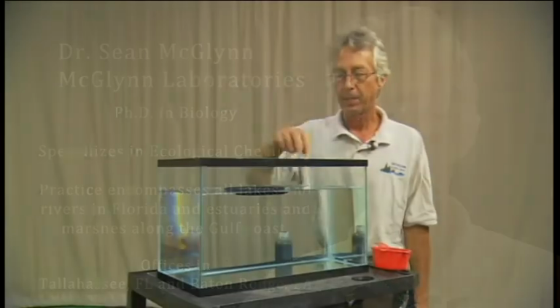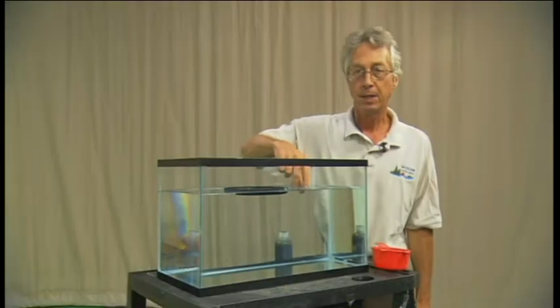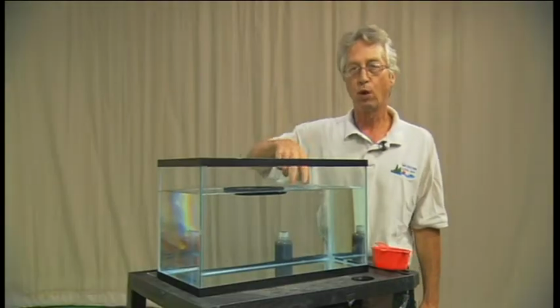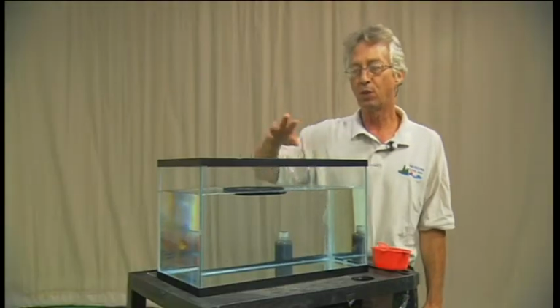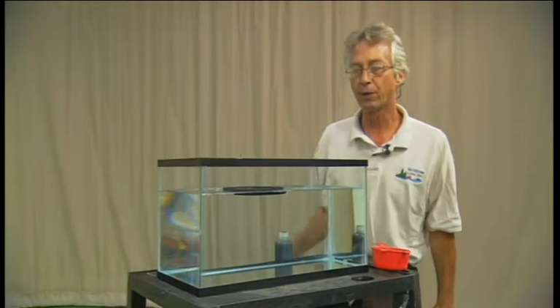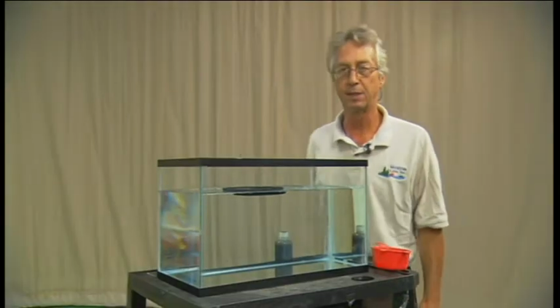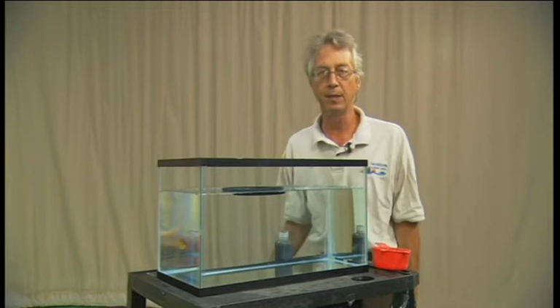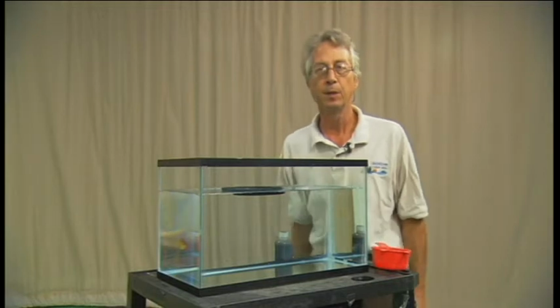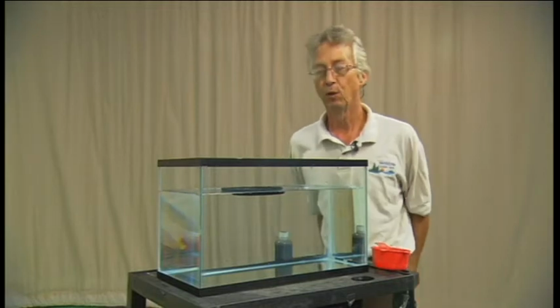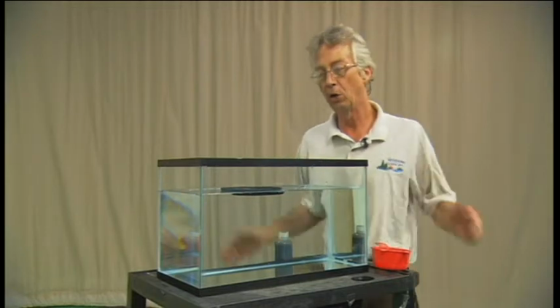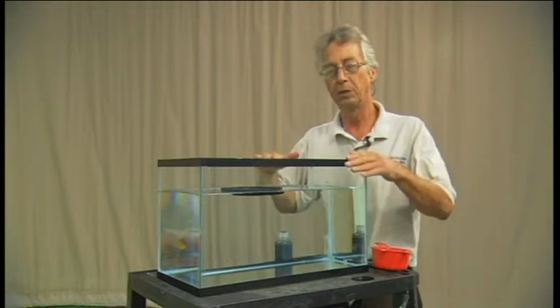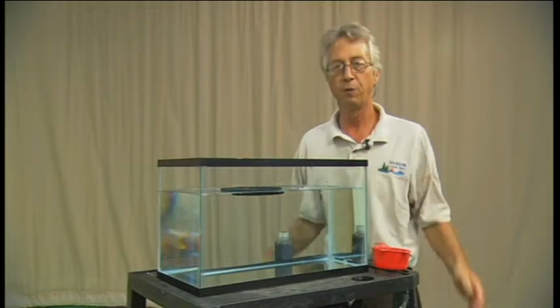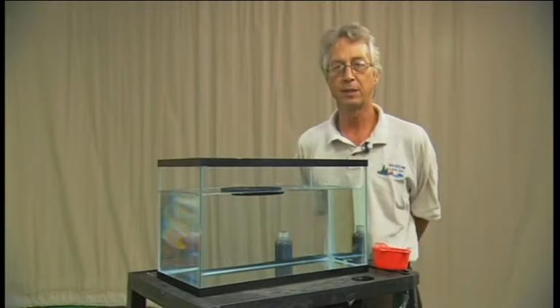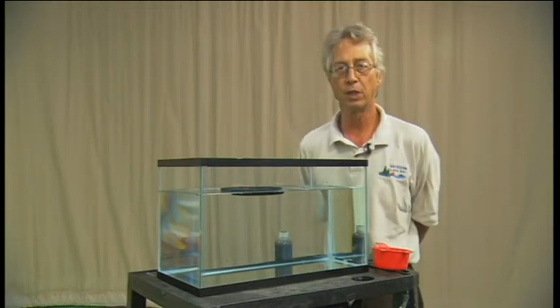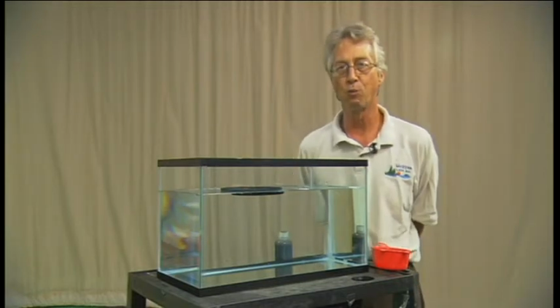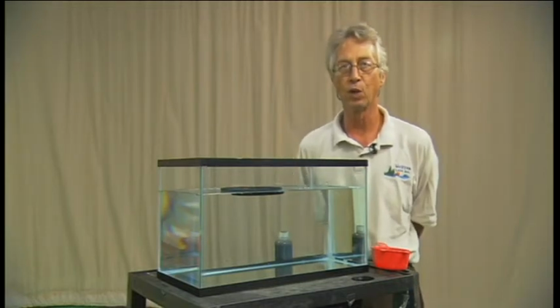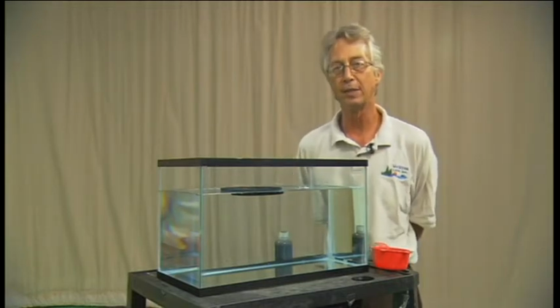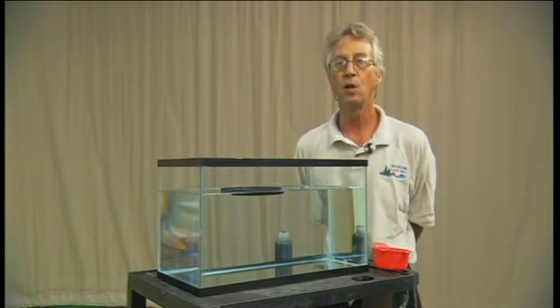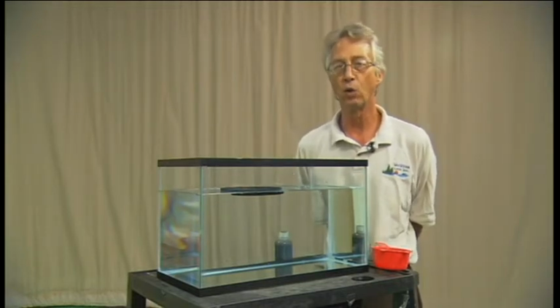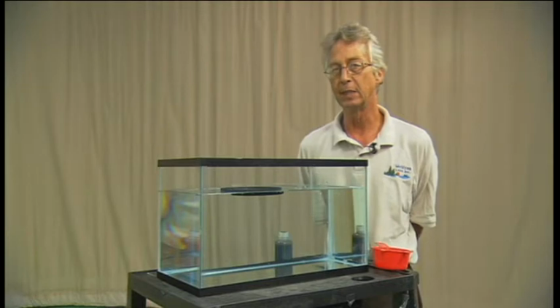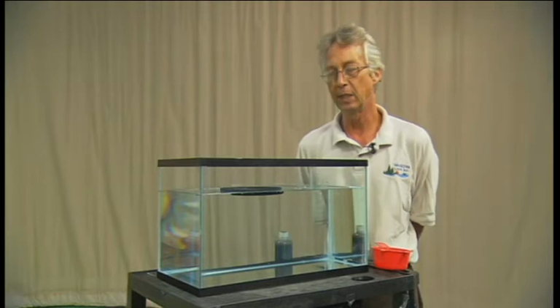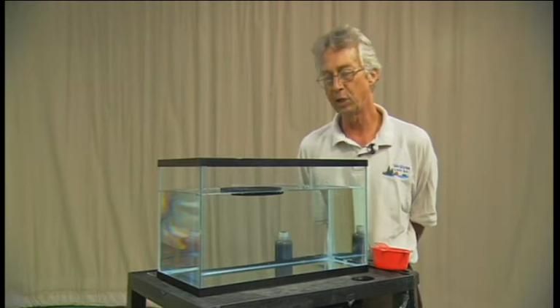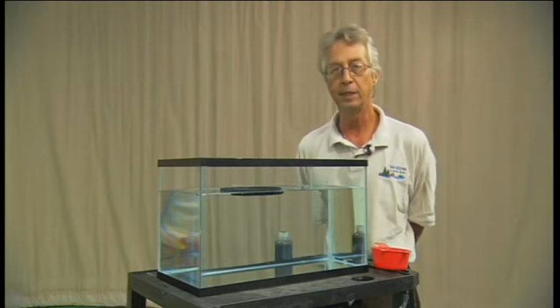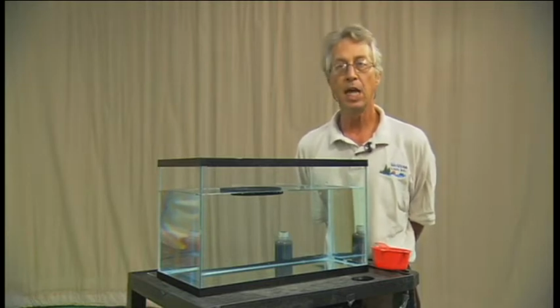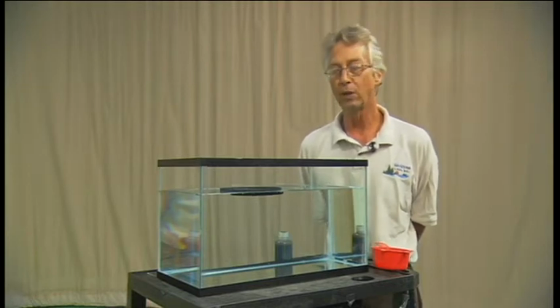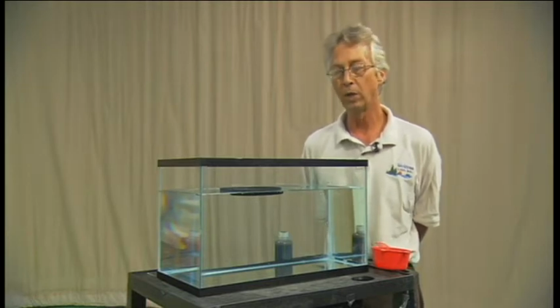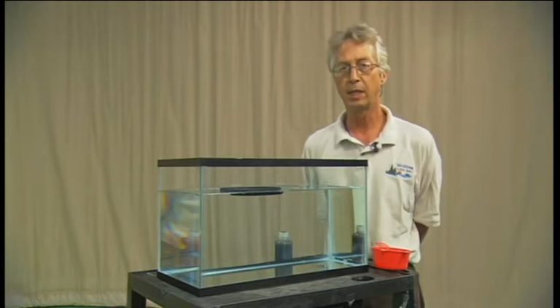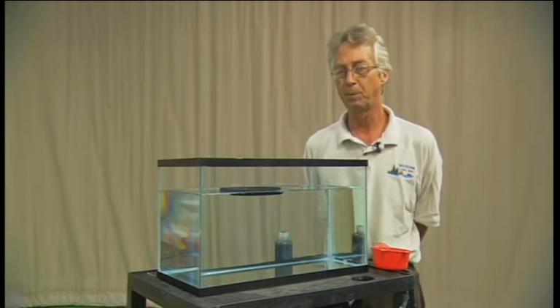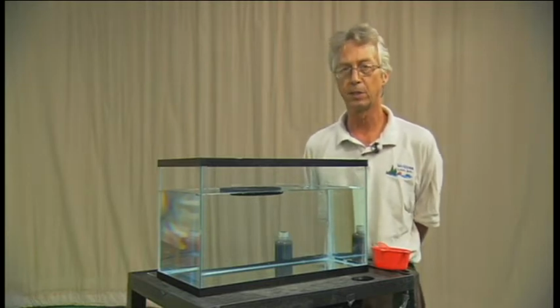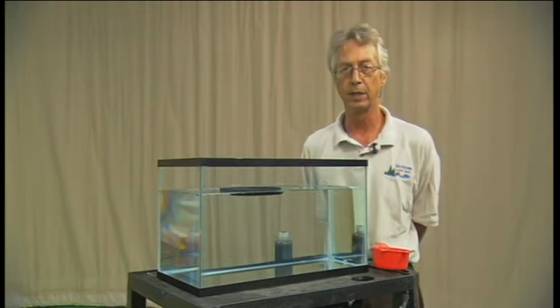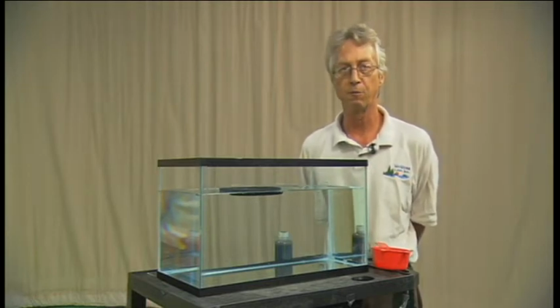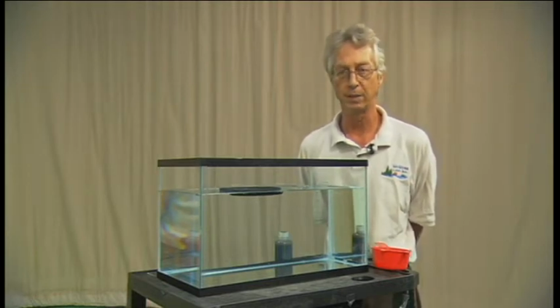This aquarium with water in it simulates the ocean — the Gulf of Mexico — where the Deepwater Horizon oil rig is located and where the oil leak and spill is occurring in the Gulf of Mexico.